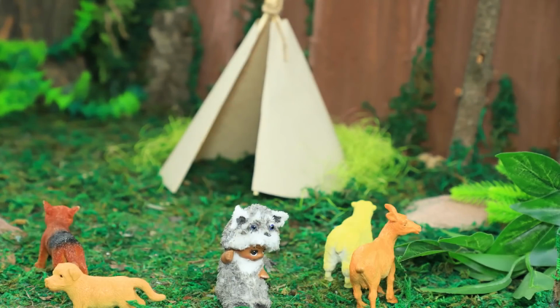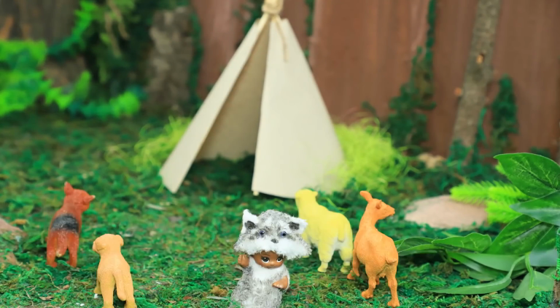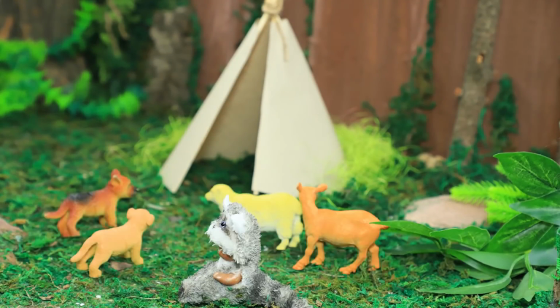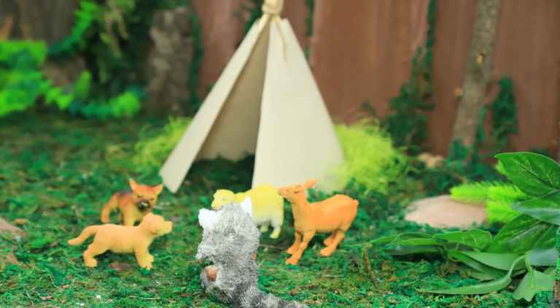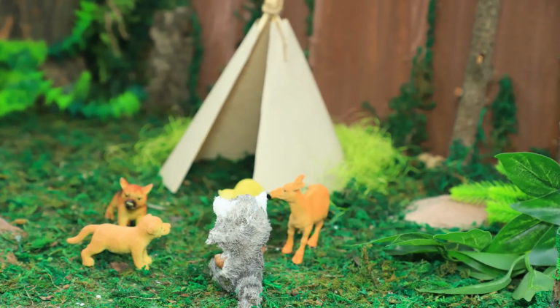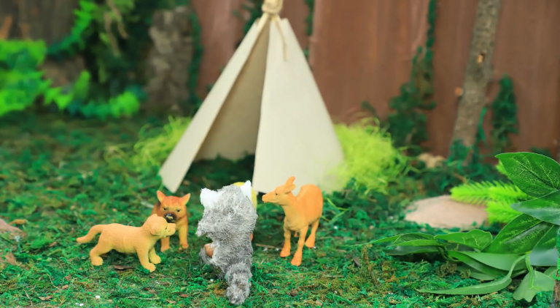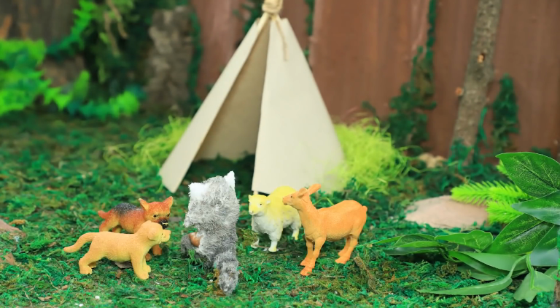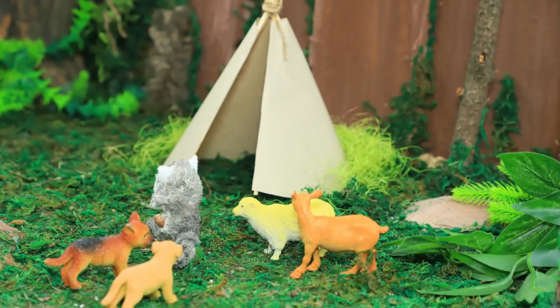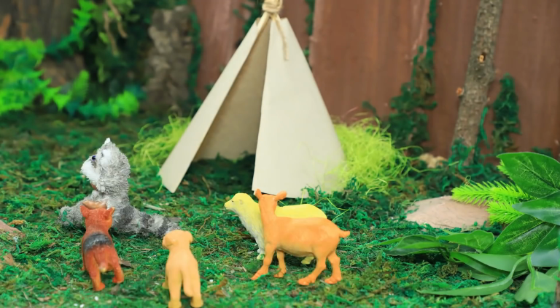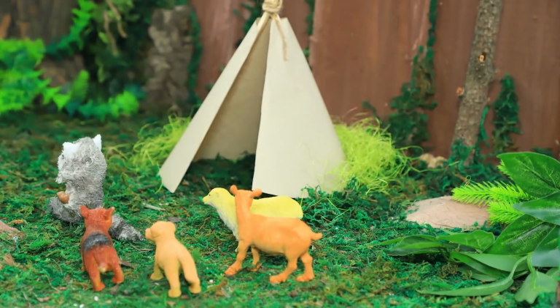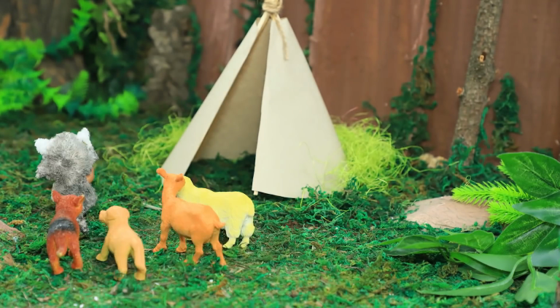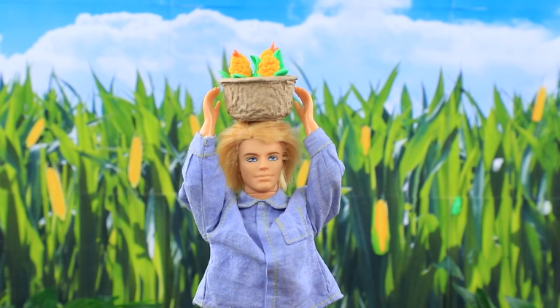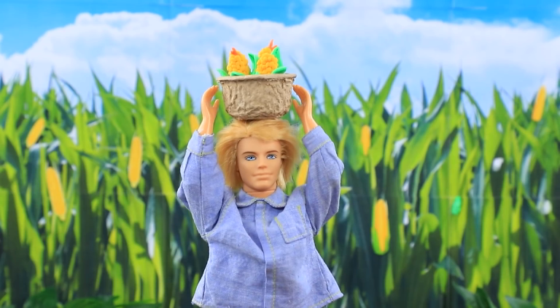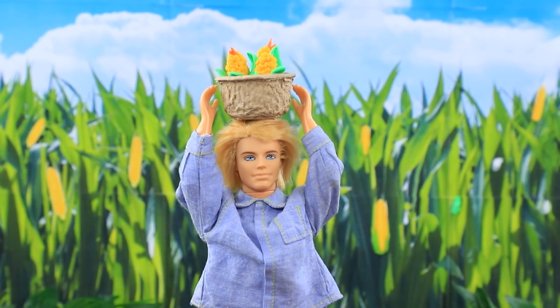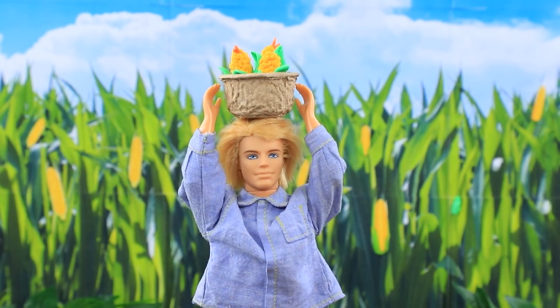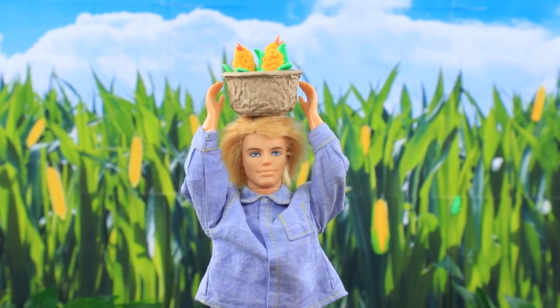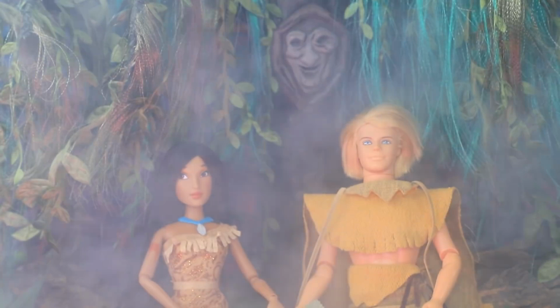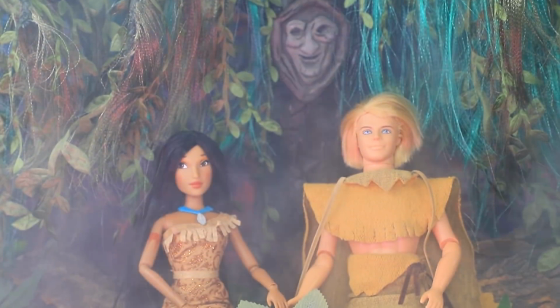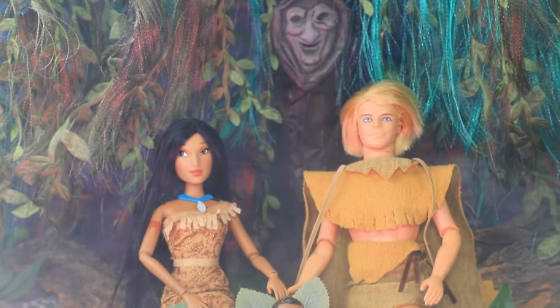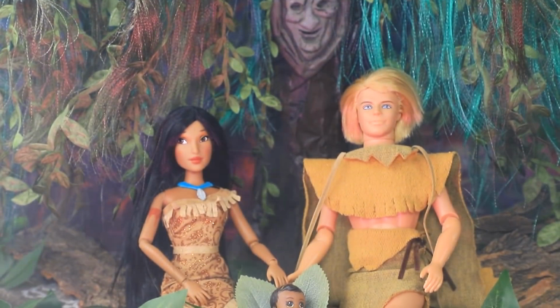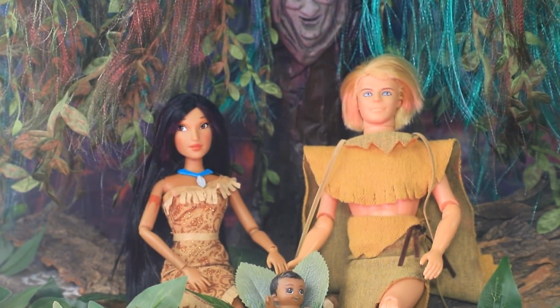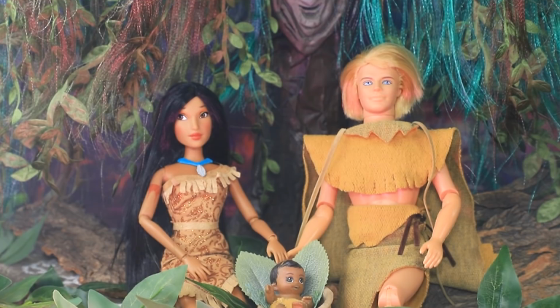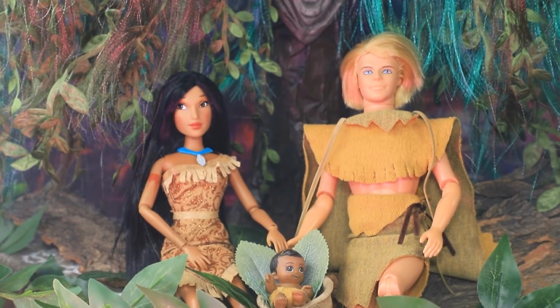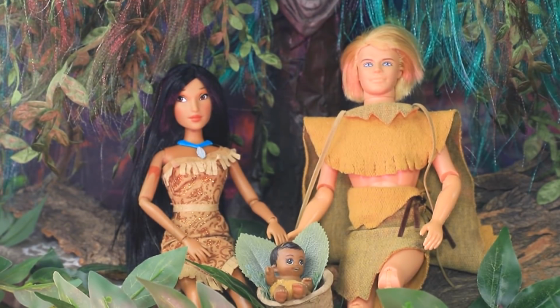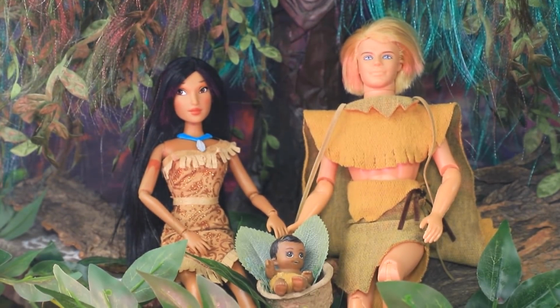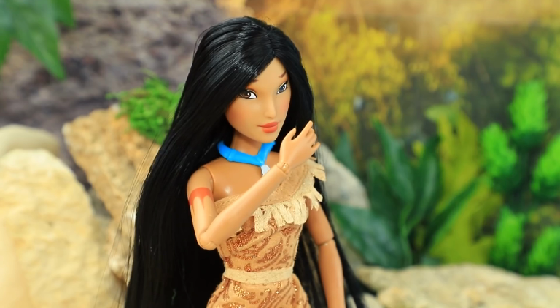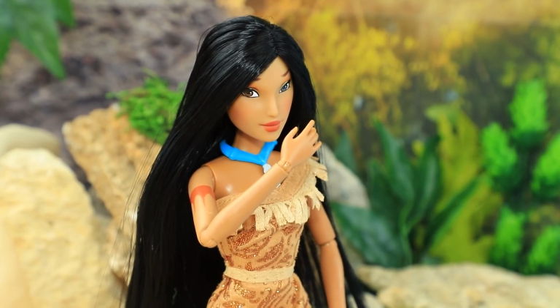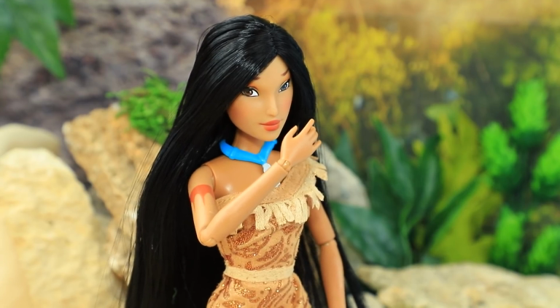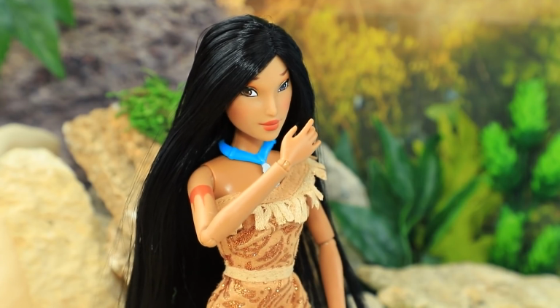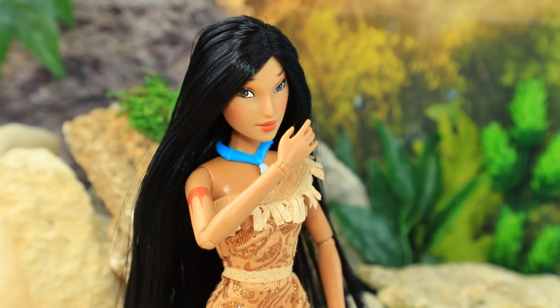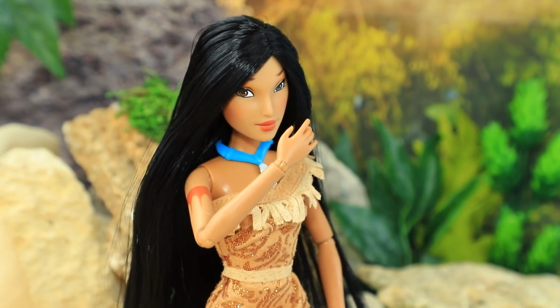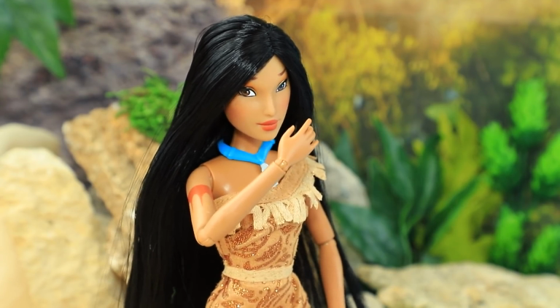Give this video a like if you enjoyed our story. Subscribe to Lalalu and check out our amazing doll ideas. And if you click the bell, you will see them first.